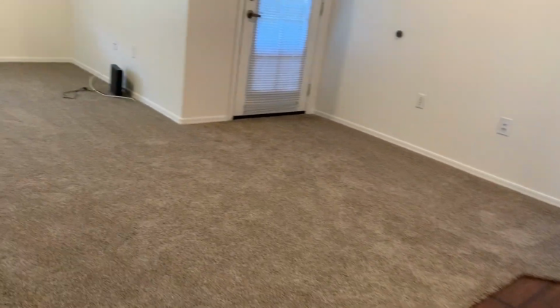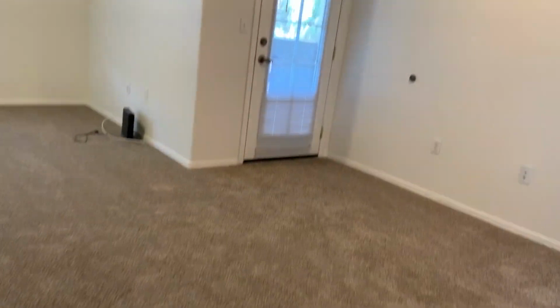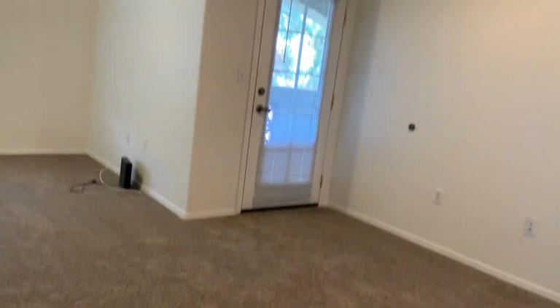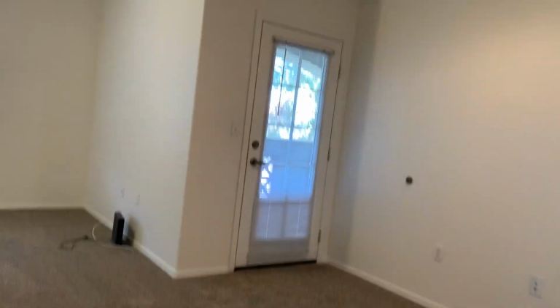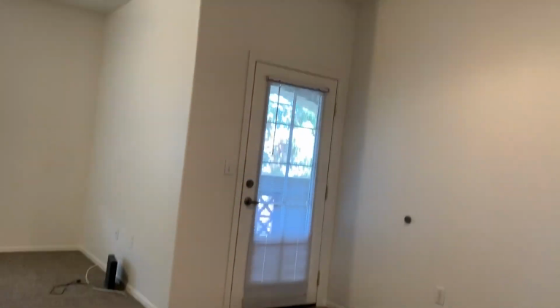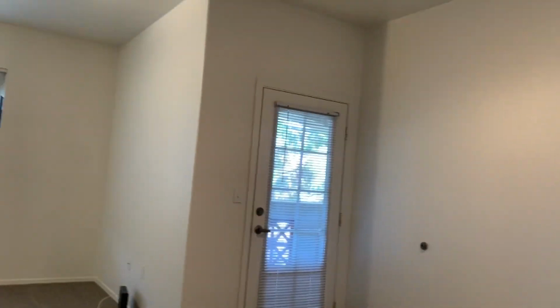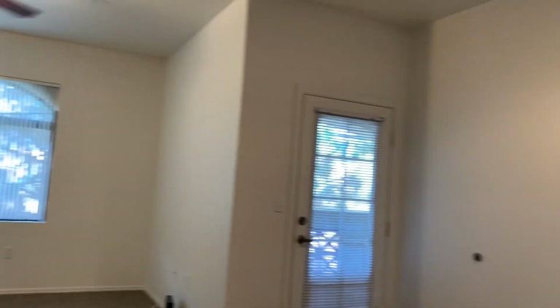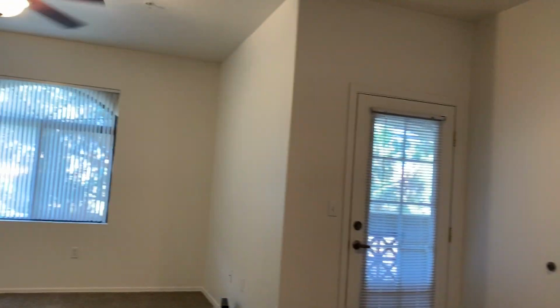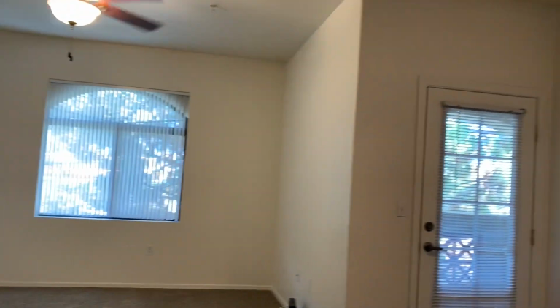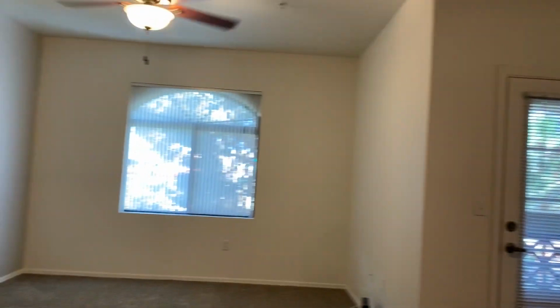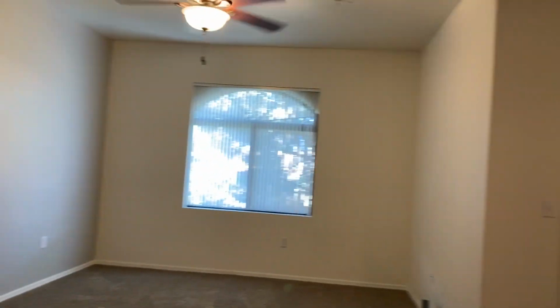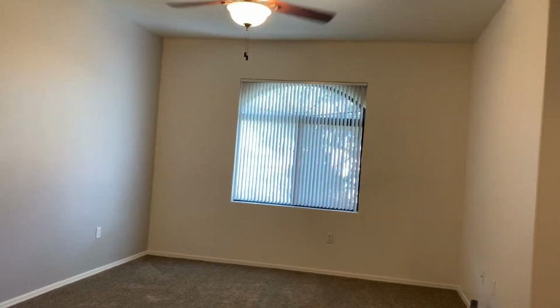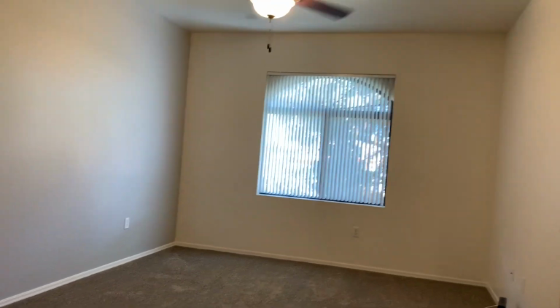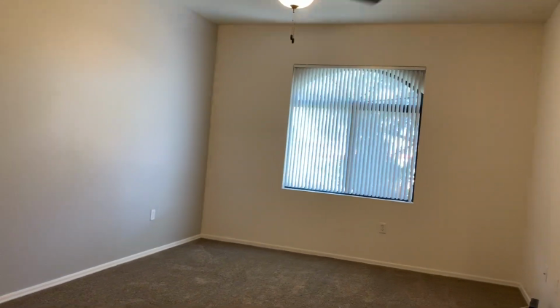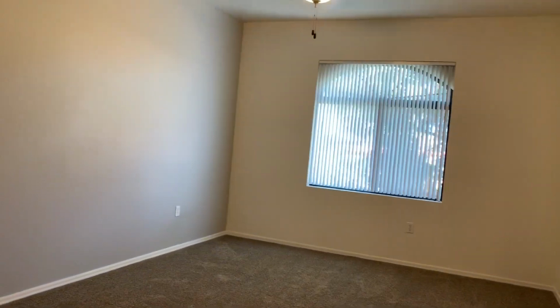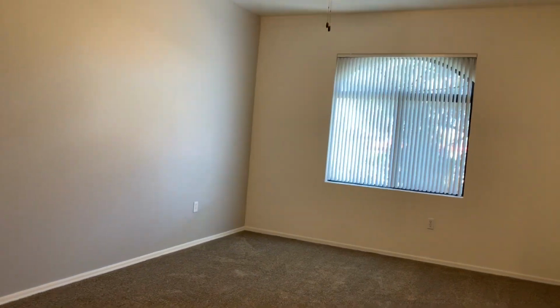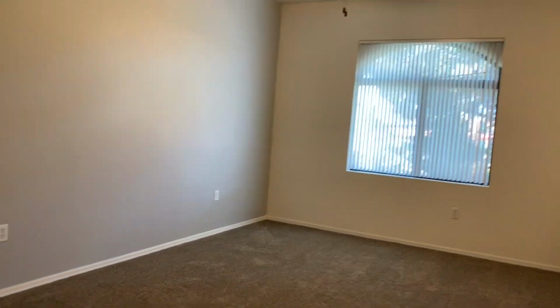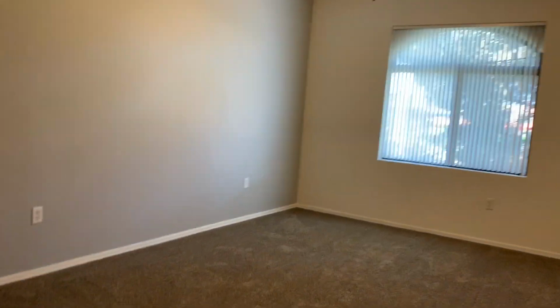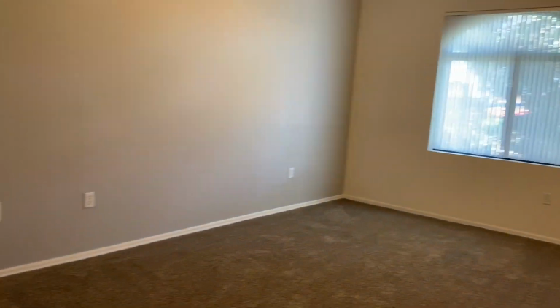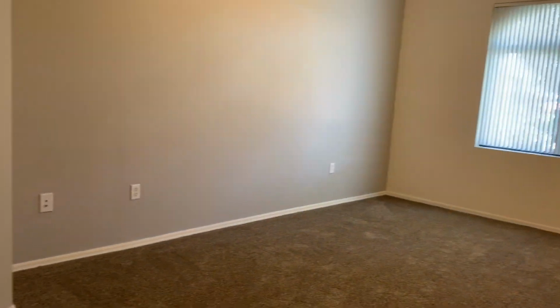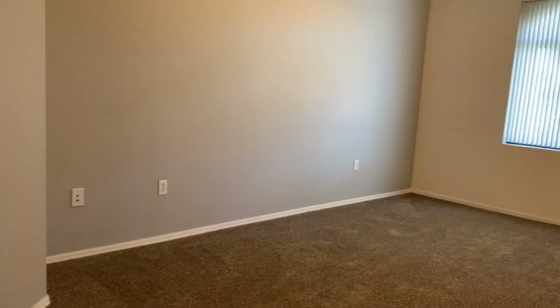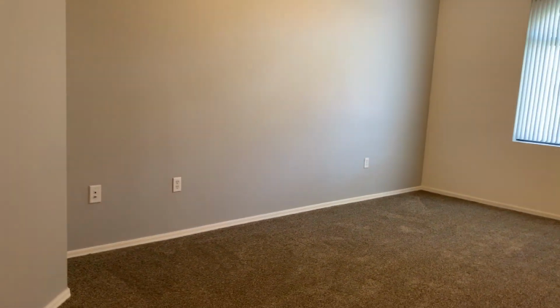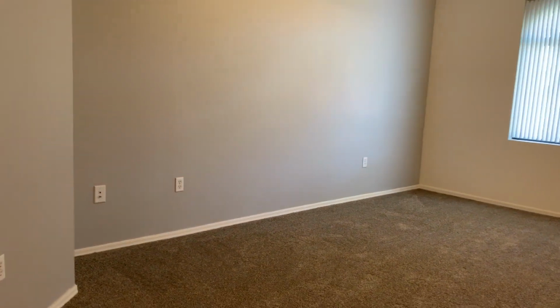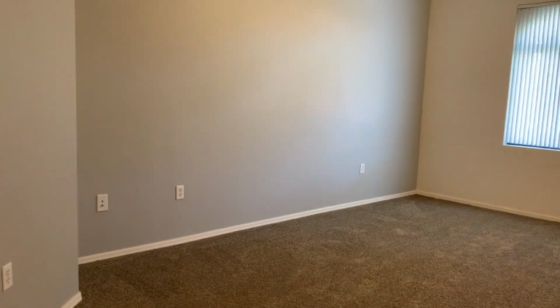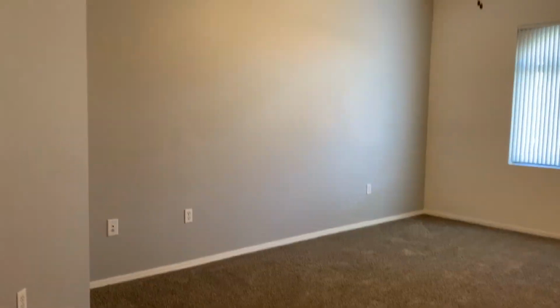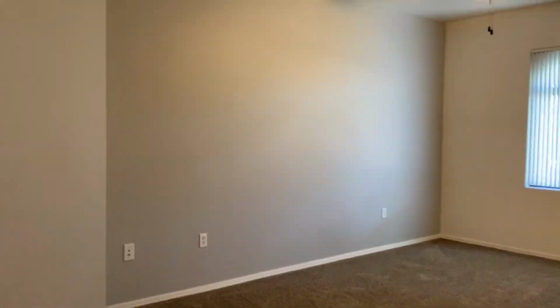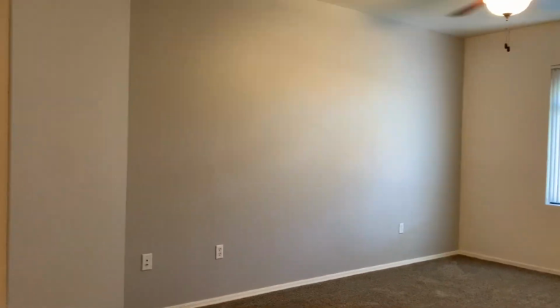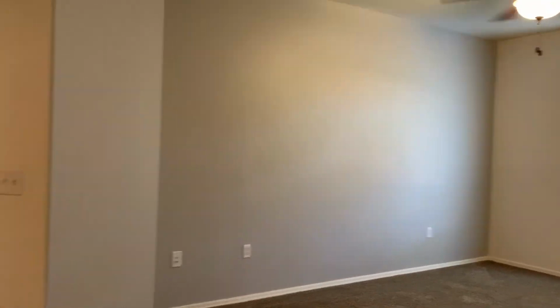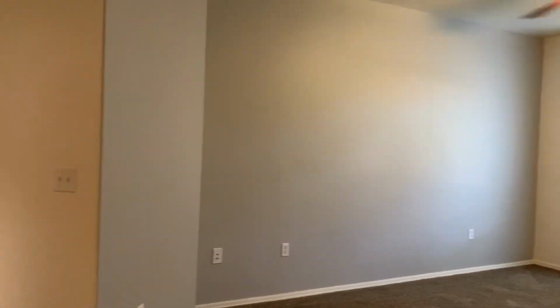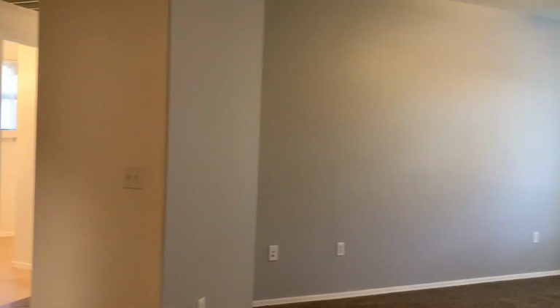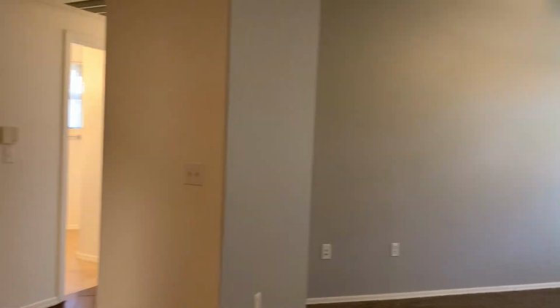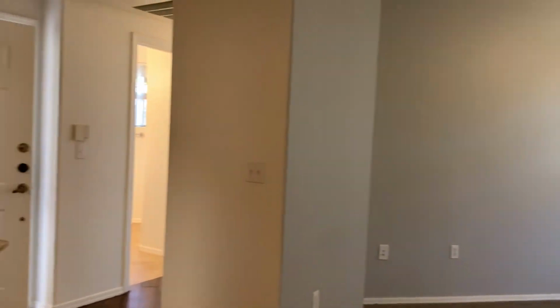As you come in, you will have come into your living room and dining room area. Lots of light with the big windows, and we do offer some accent walls as well.